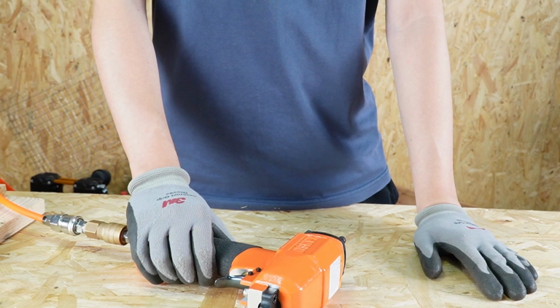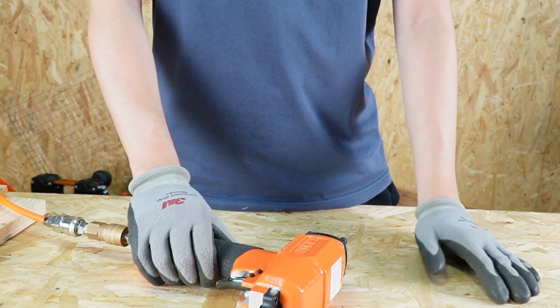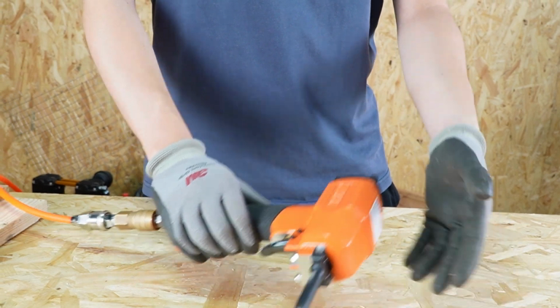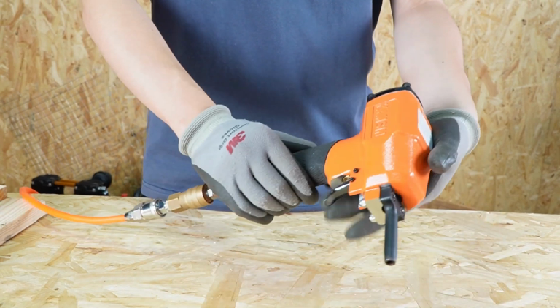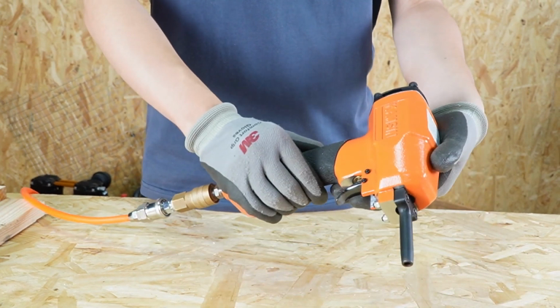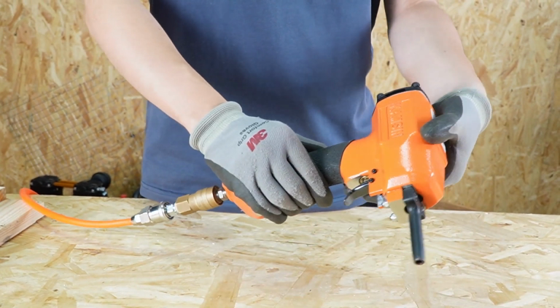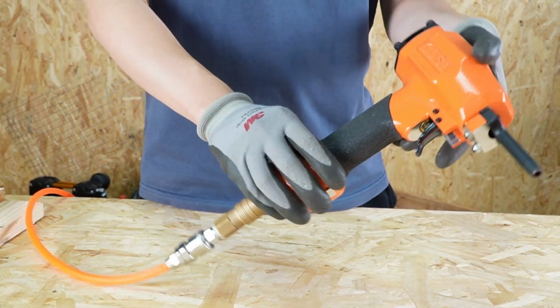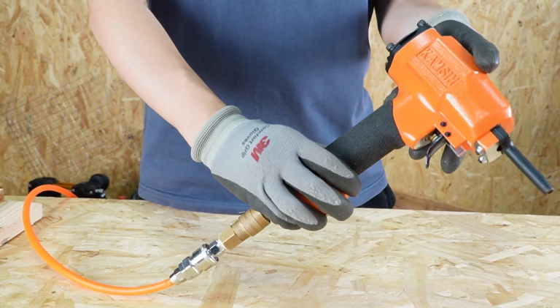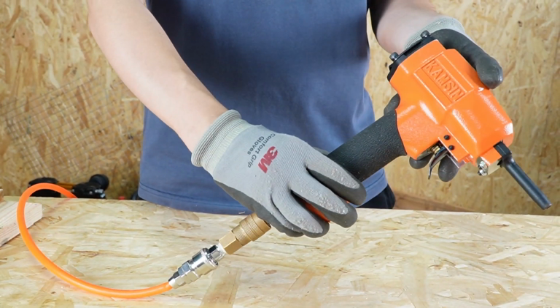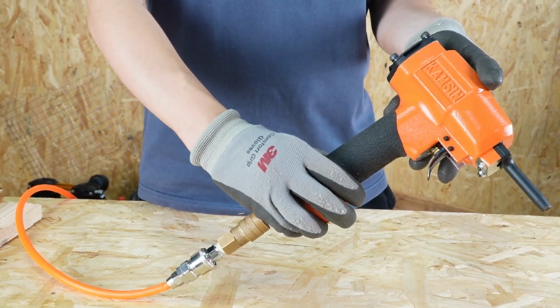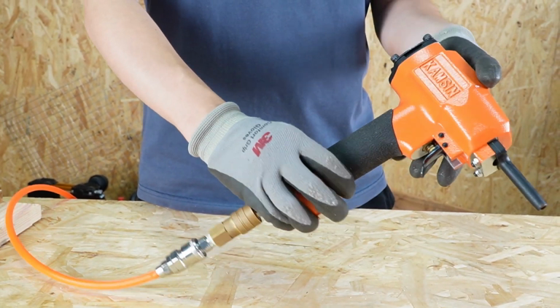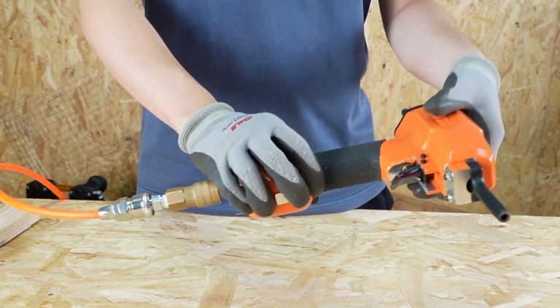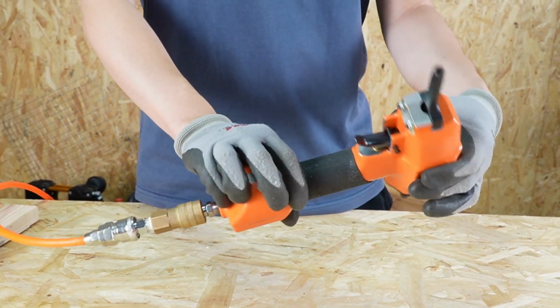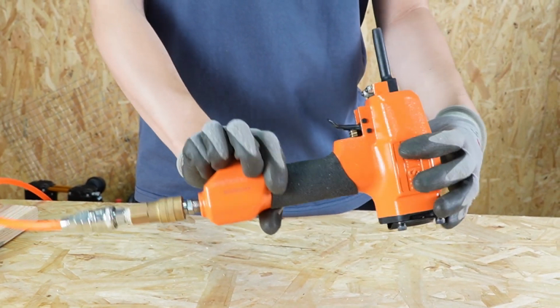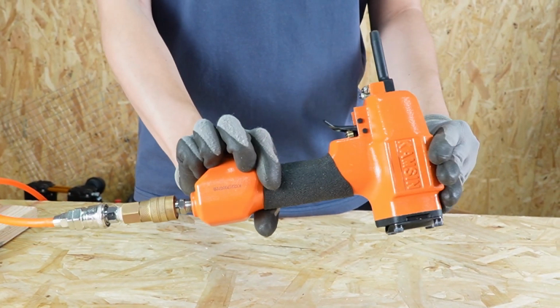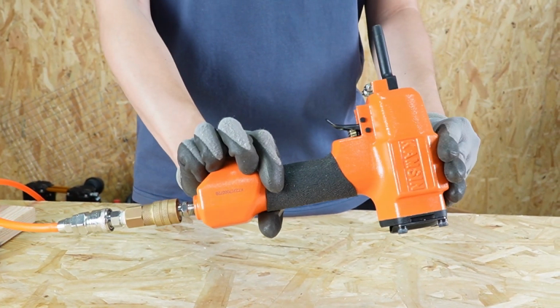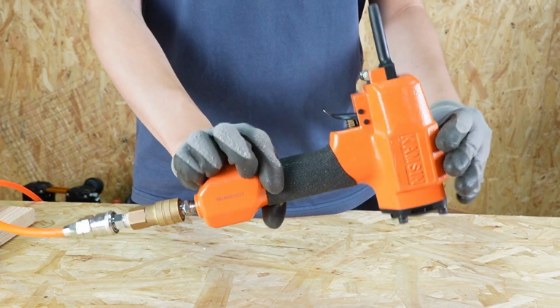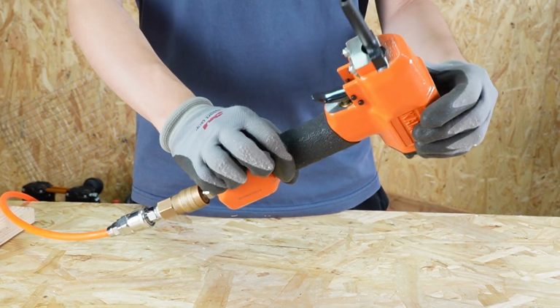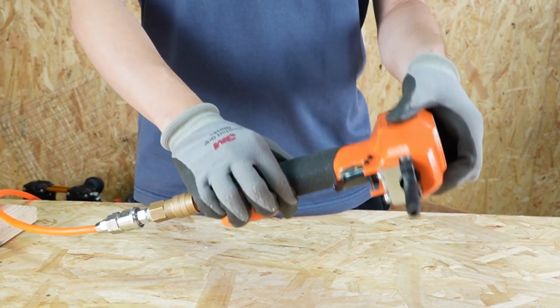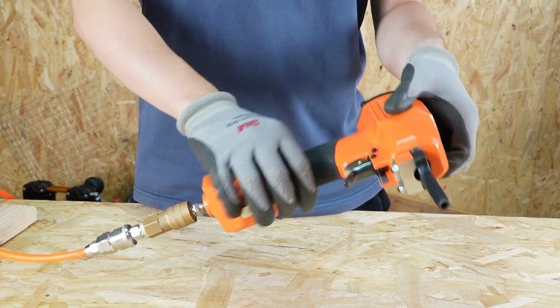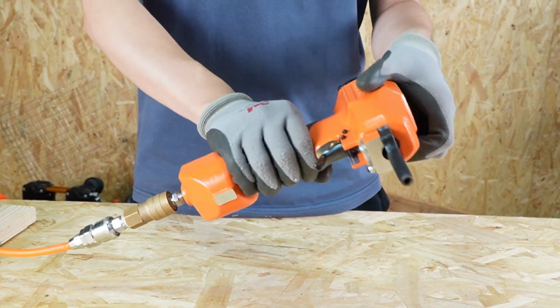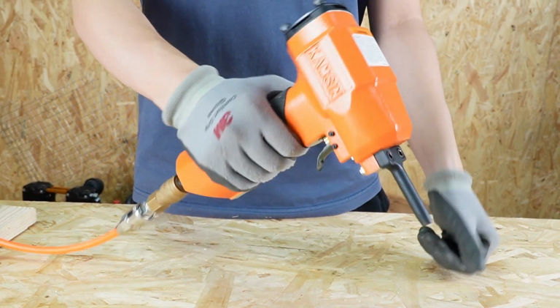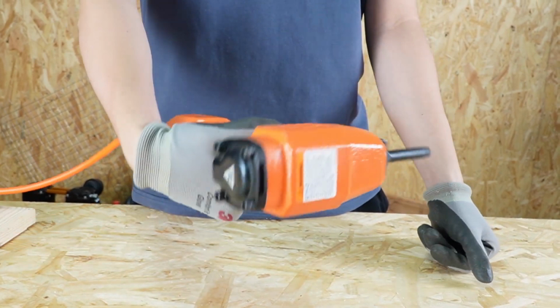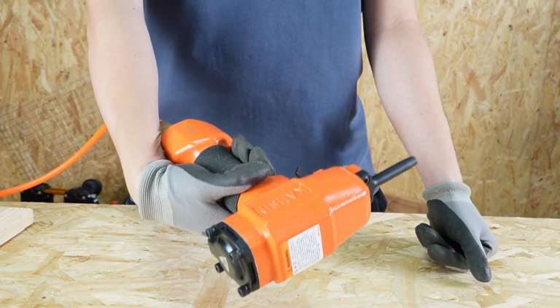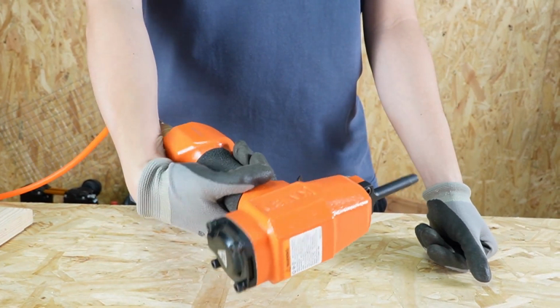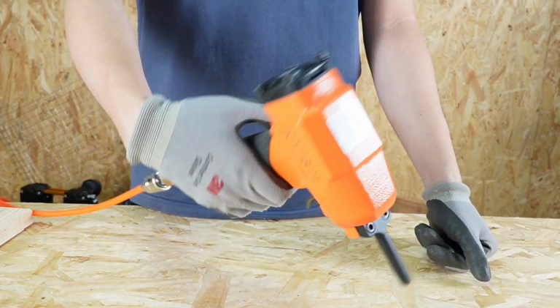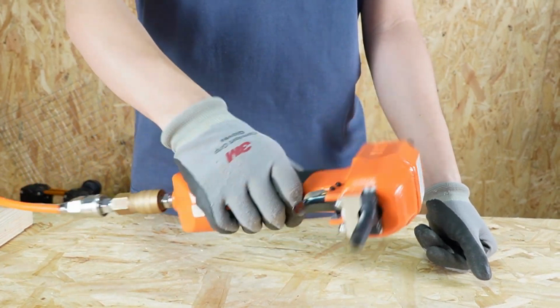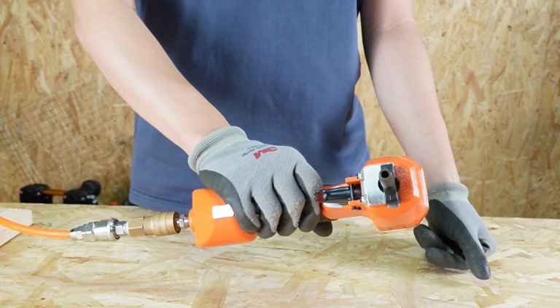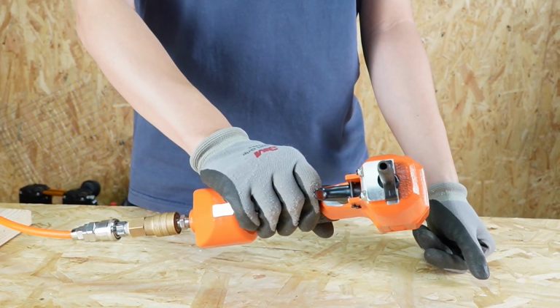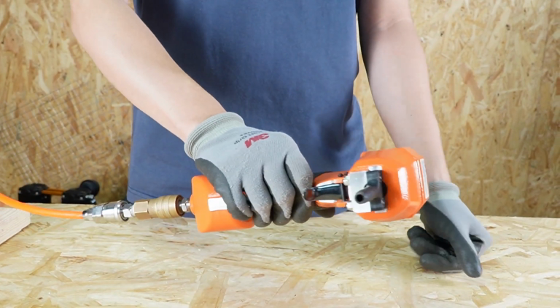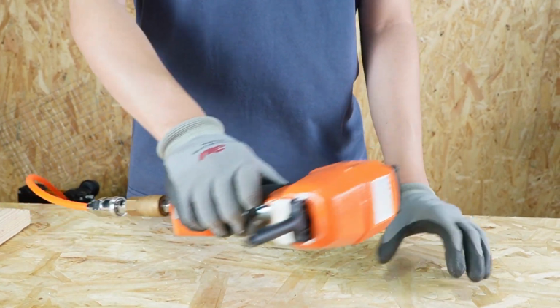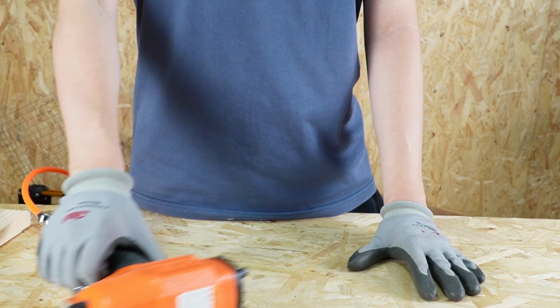Hello guys, the Kamsen KD38 Air Nails Puller is a great nail removal tool. Today I'm going to show you how to safely remove nails. Of course, don't forget to wear safety glasses.